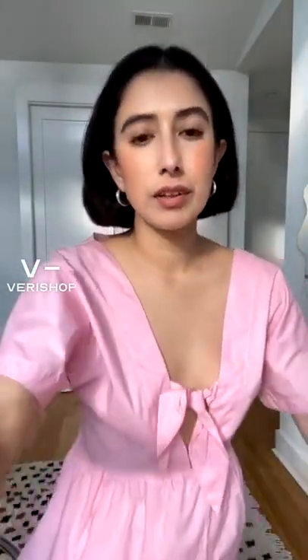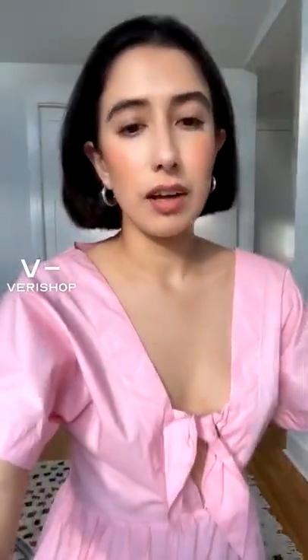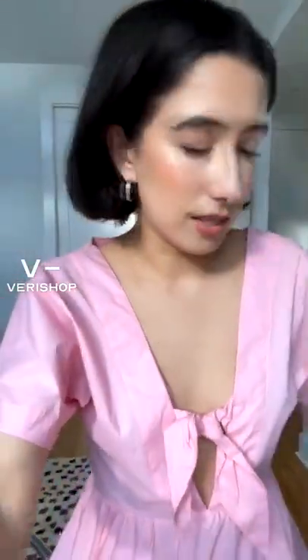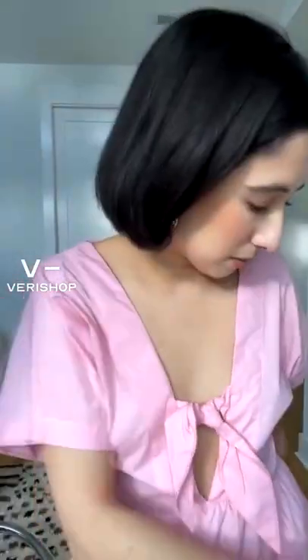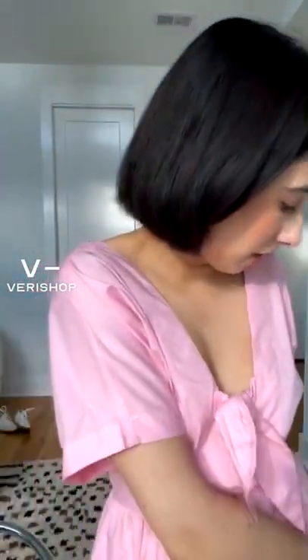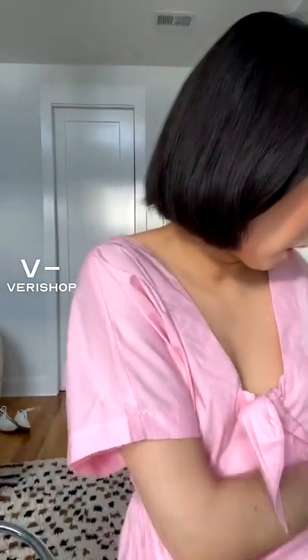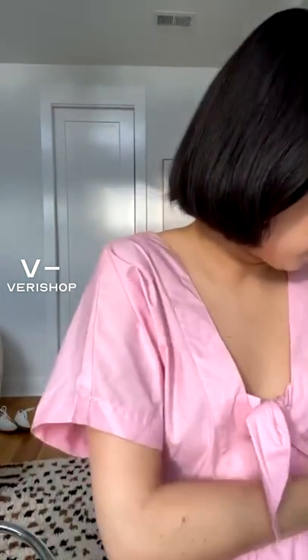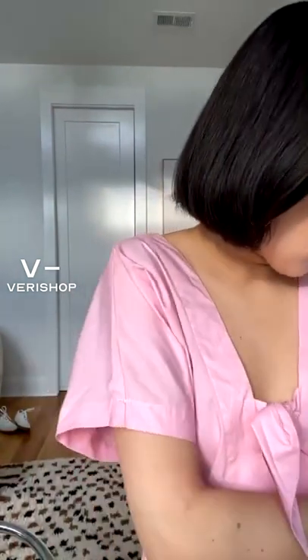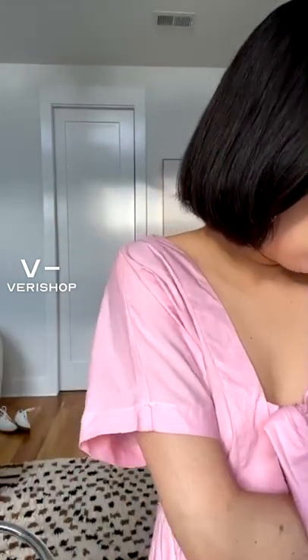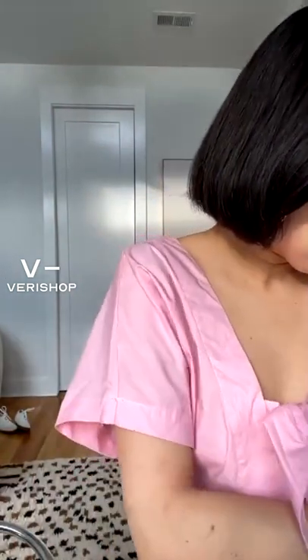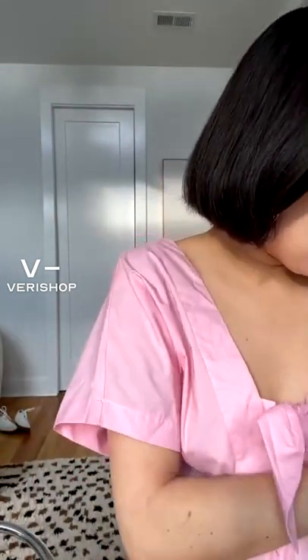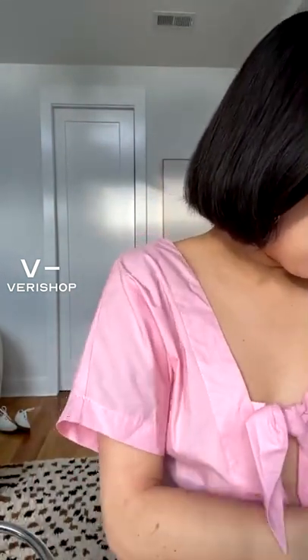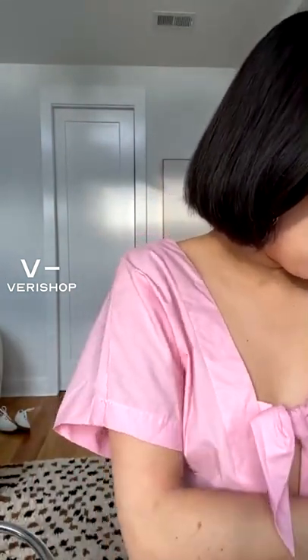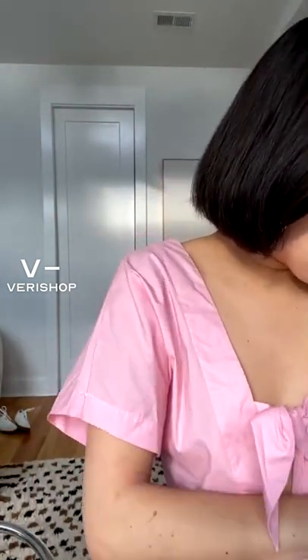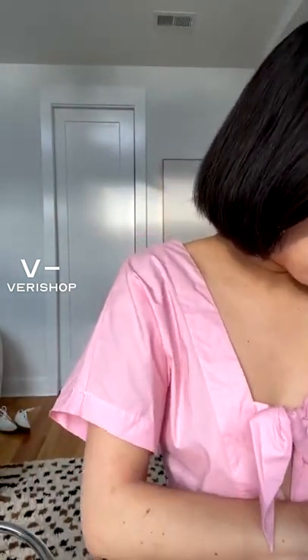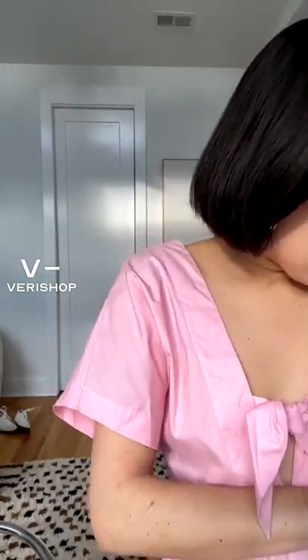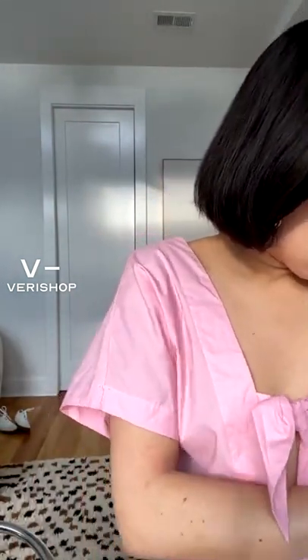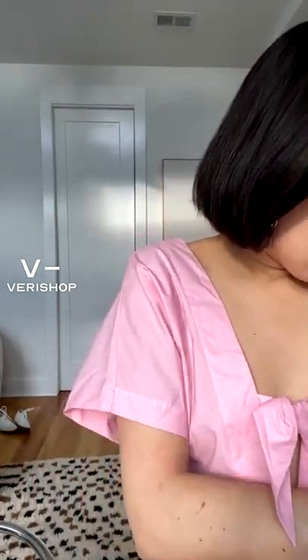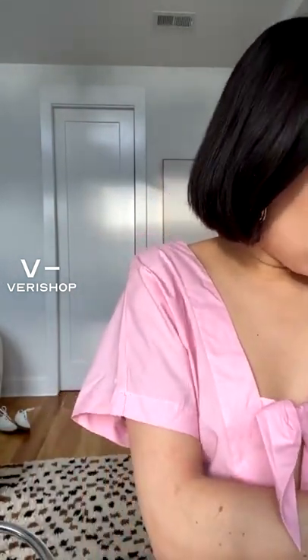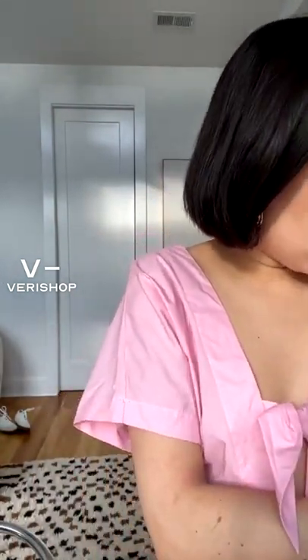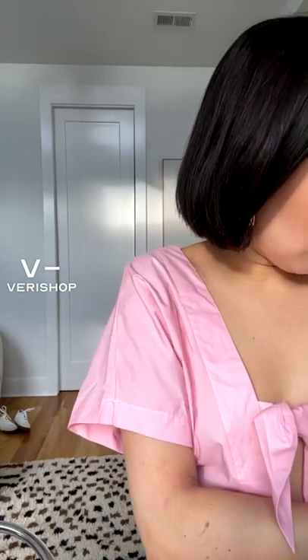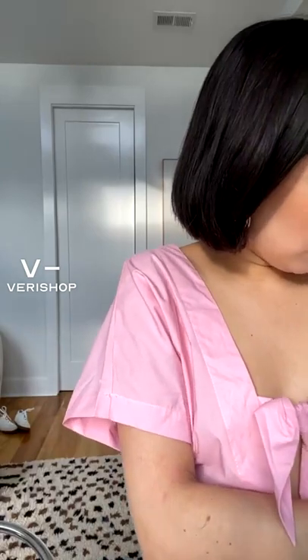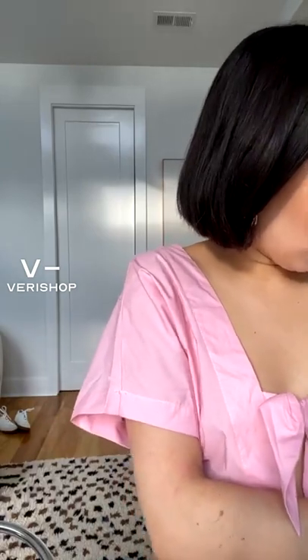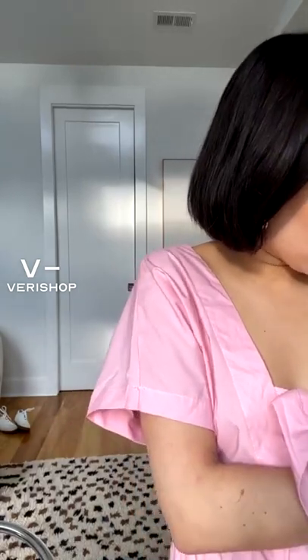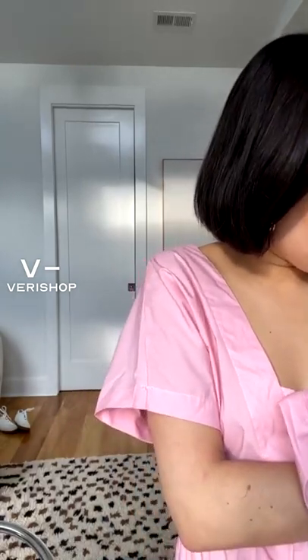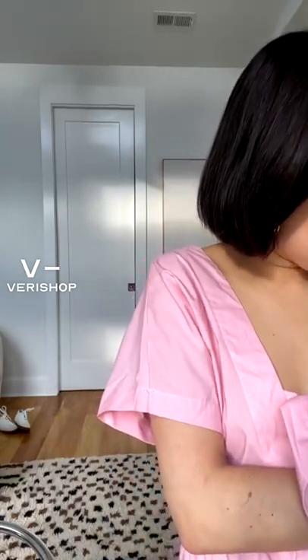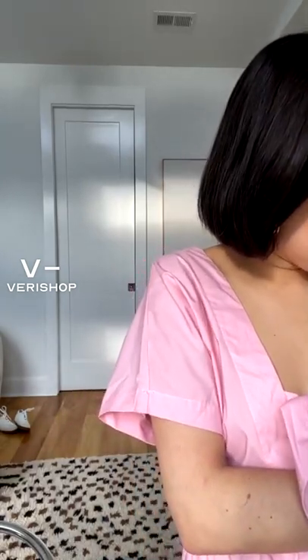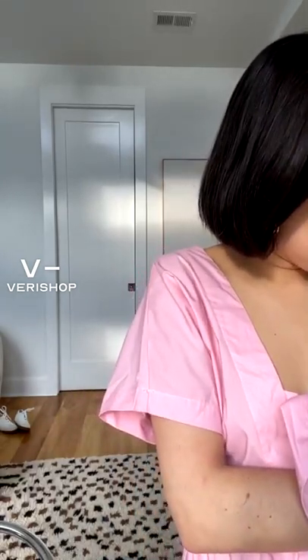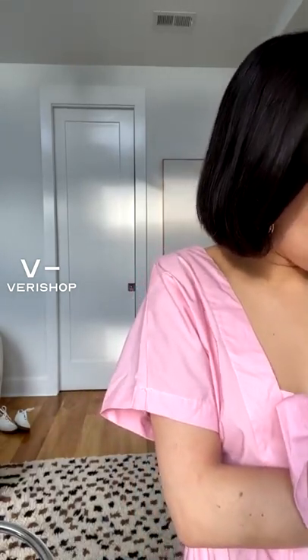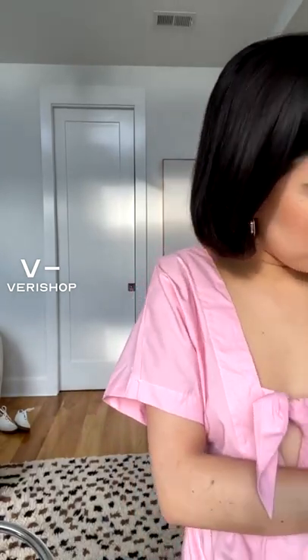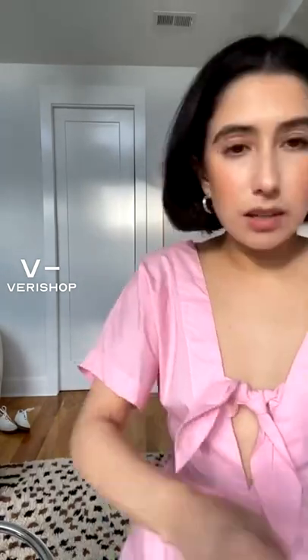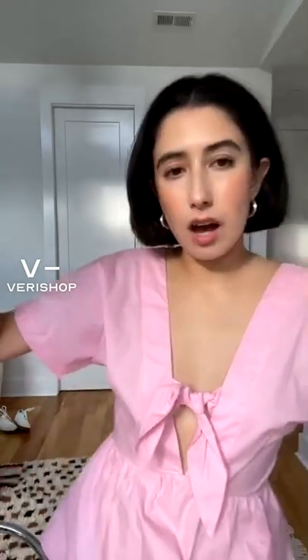And this is made of — I believe — cotton. You can definitely wash this. Yep, it's cotton.